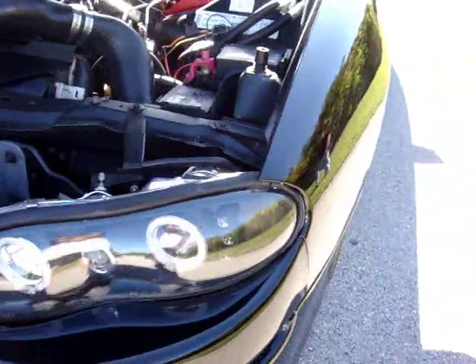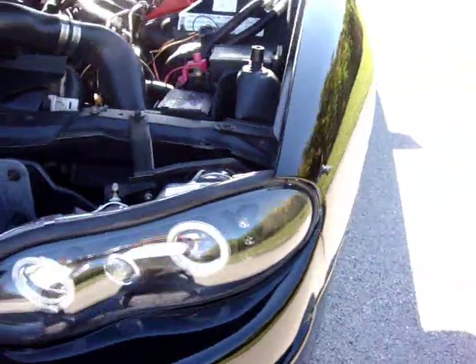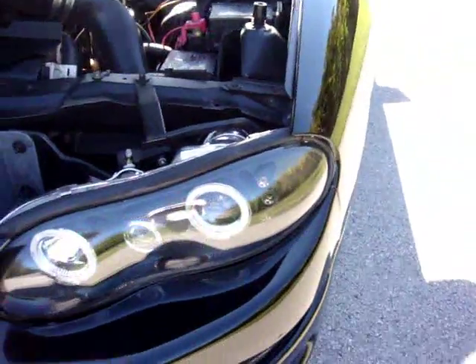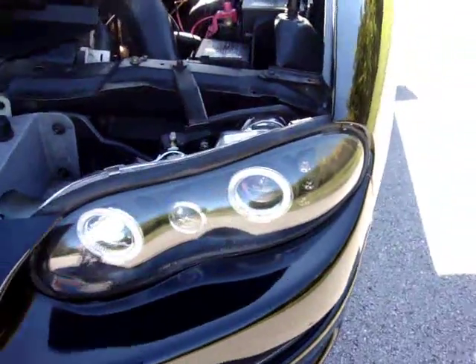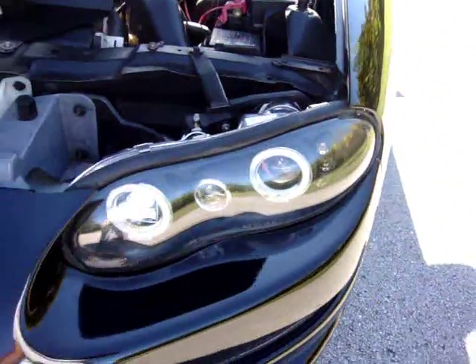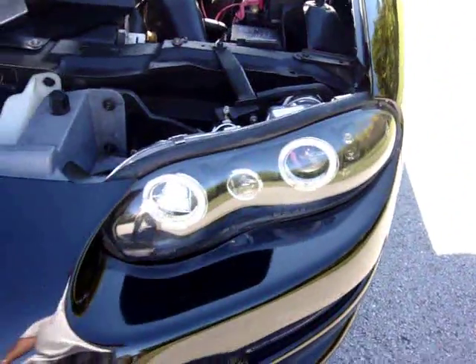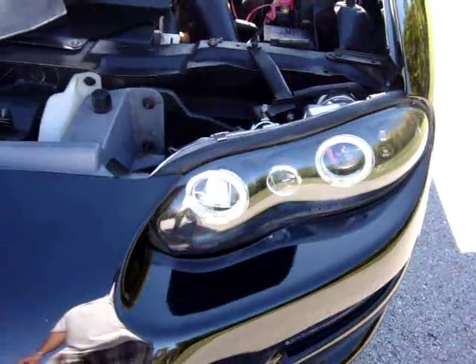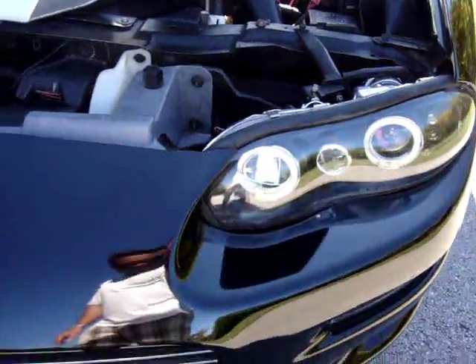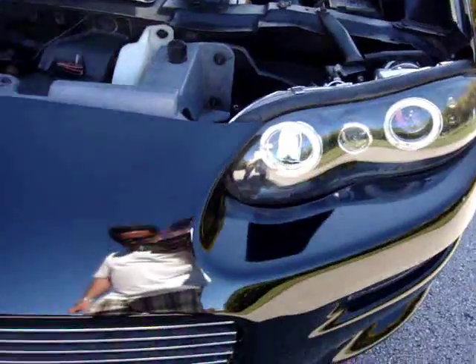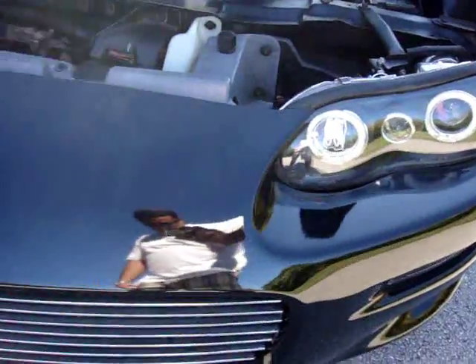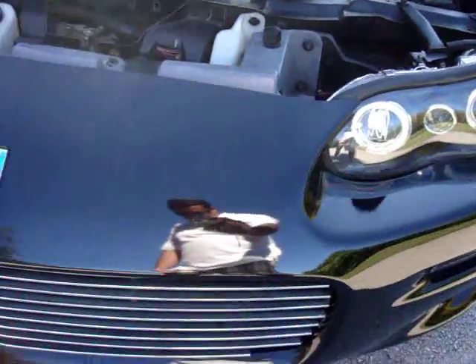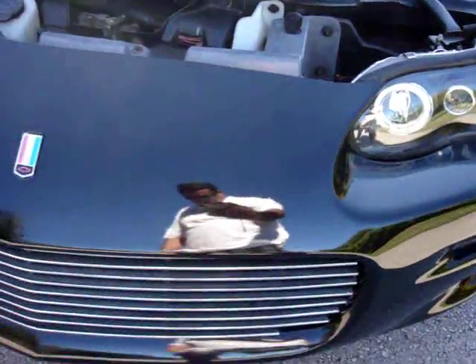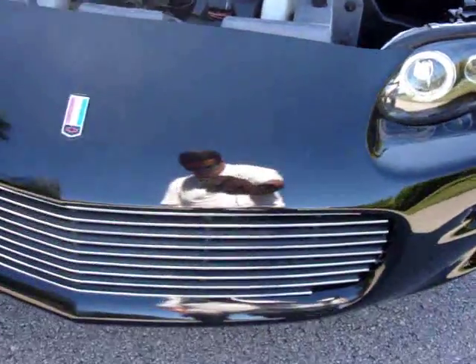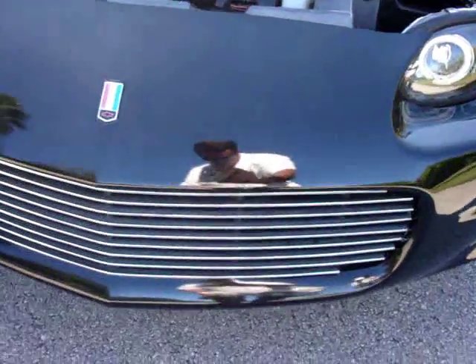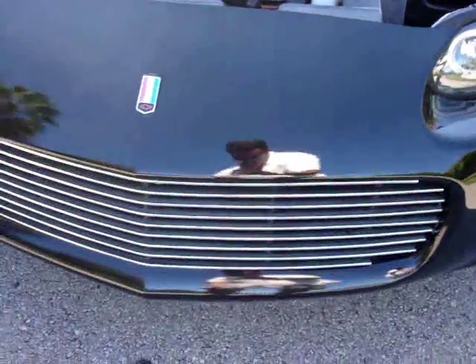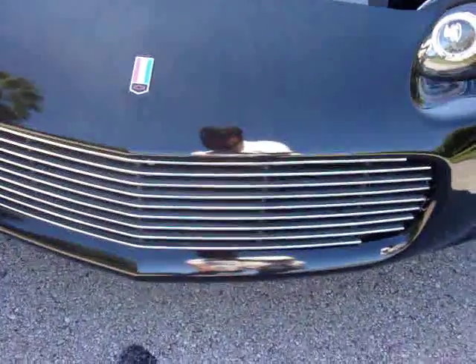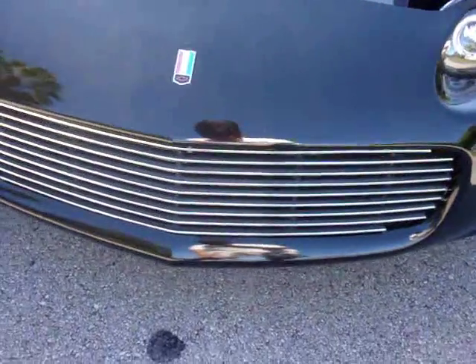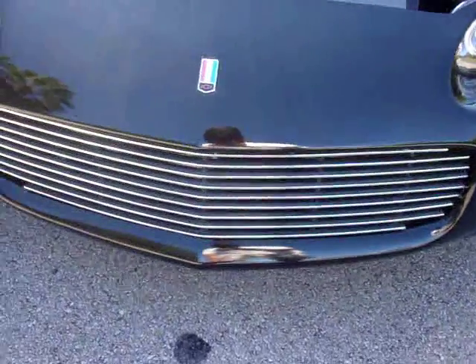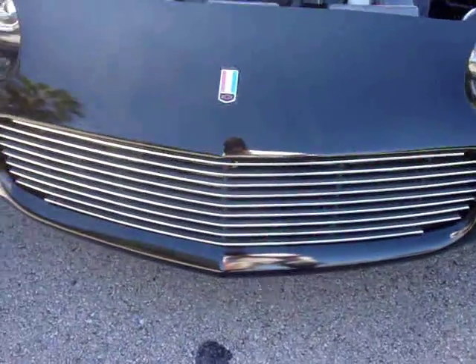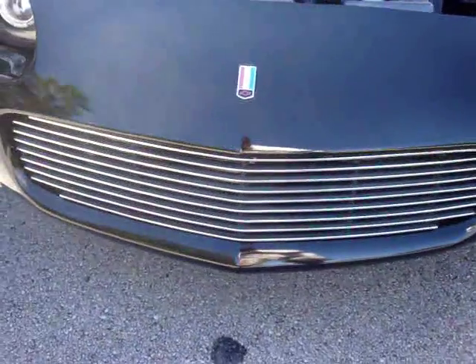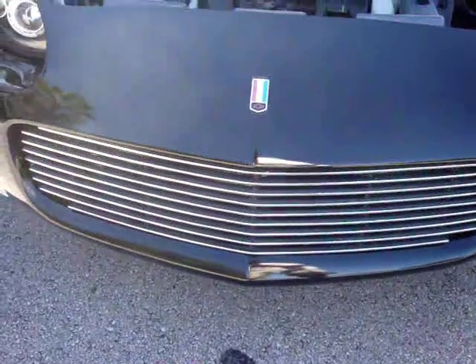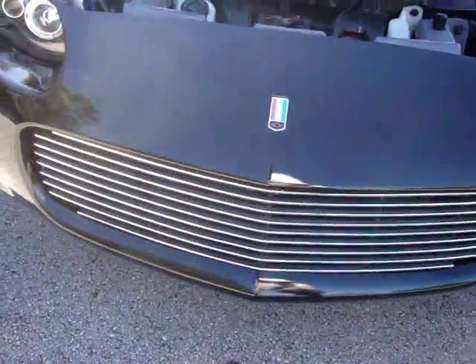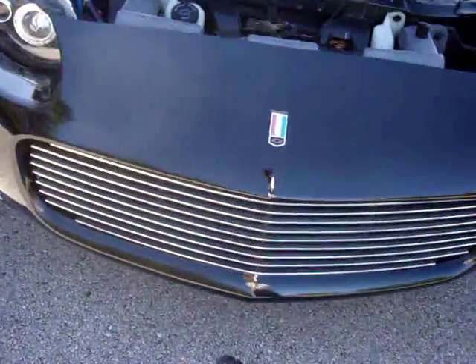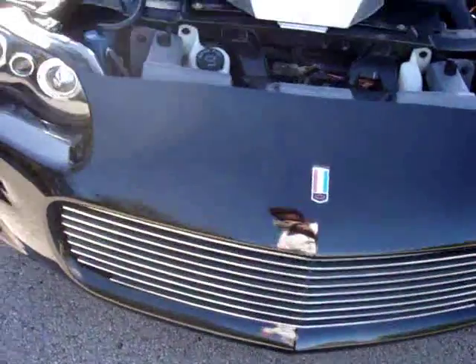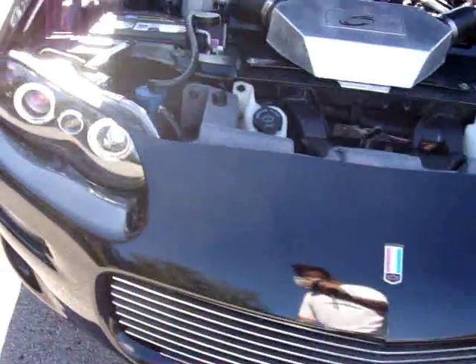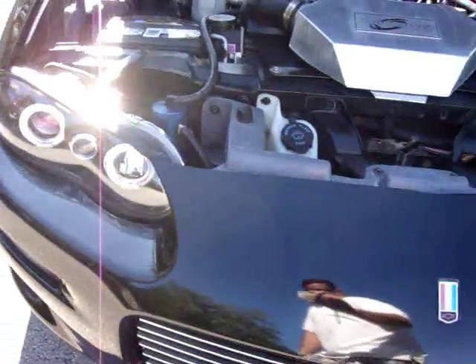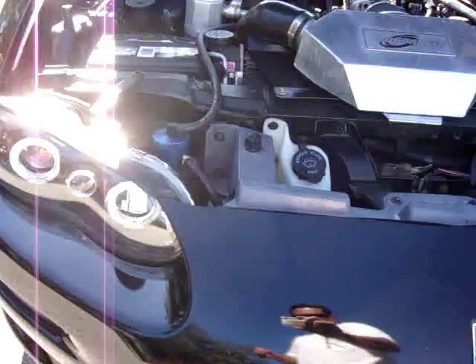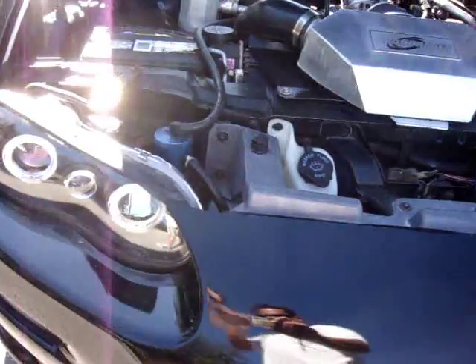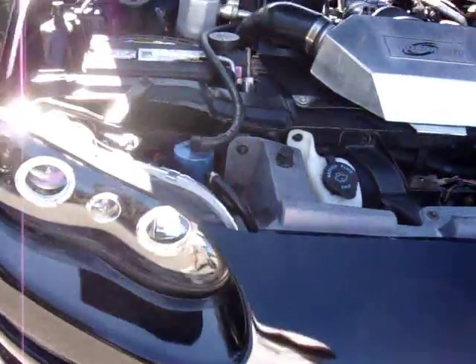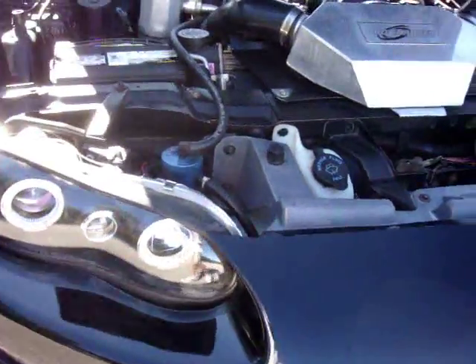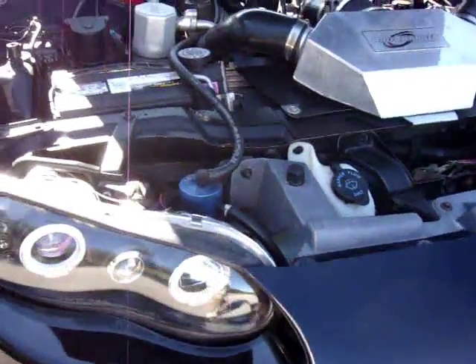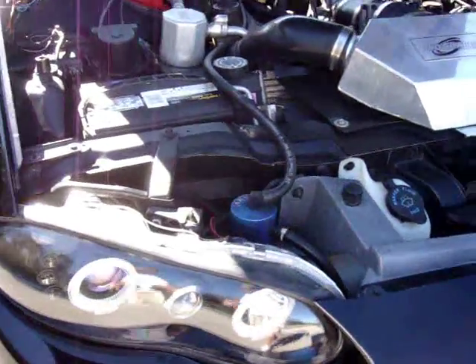Custom headlights, custom front grille — just on and on, this car is loaded with stuff.